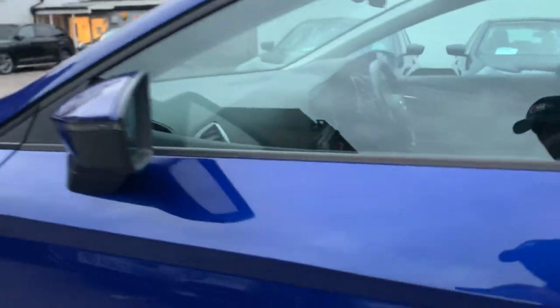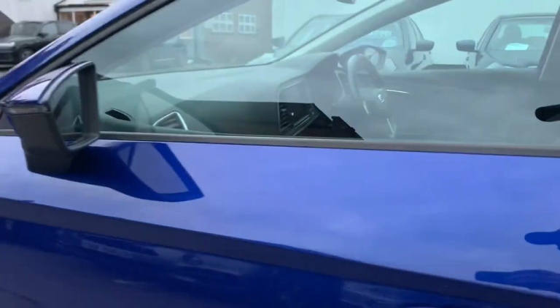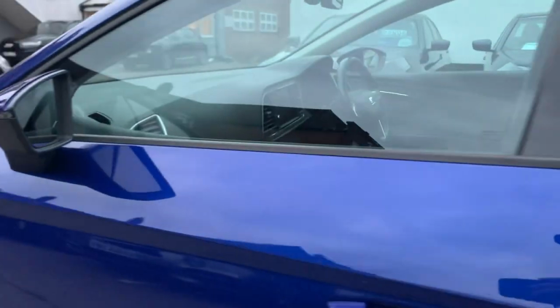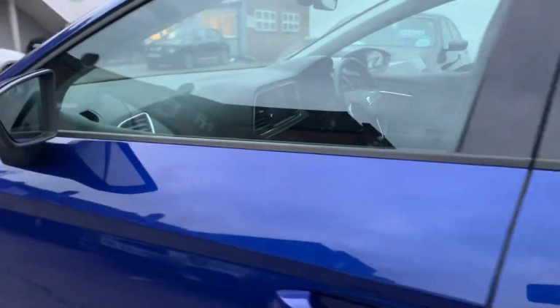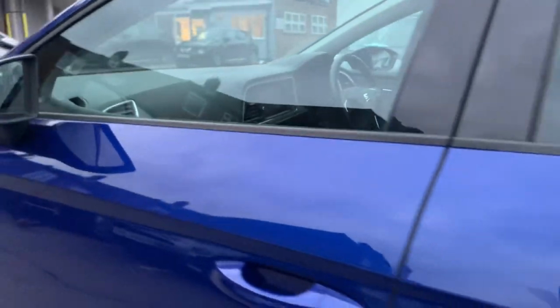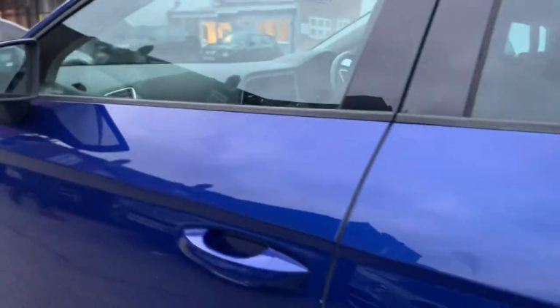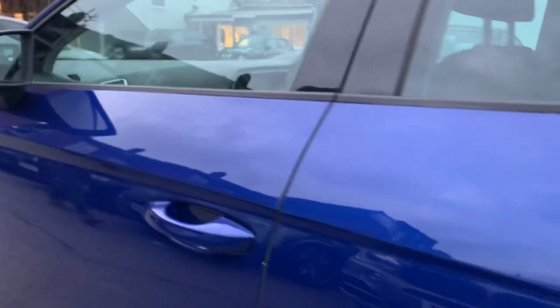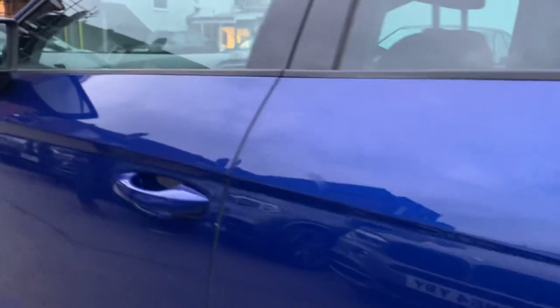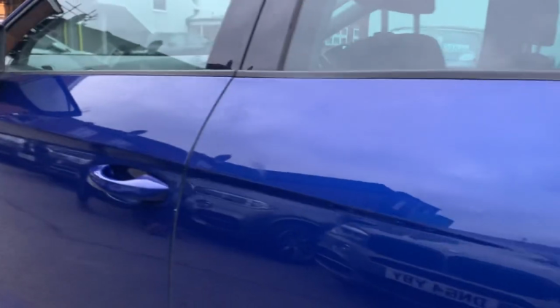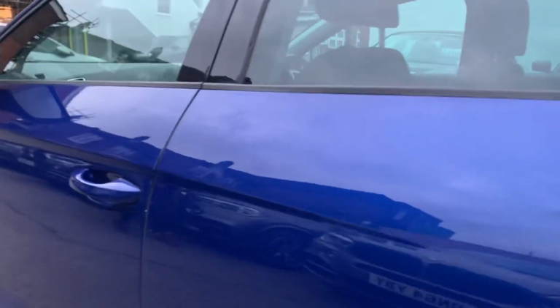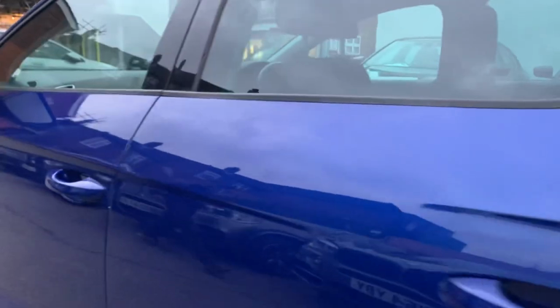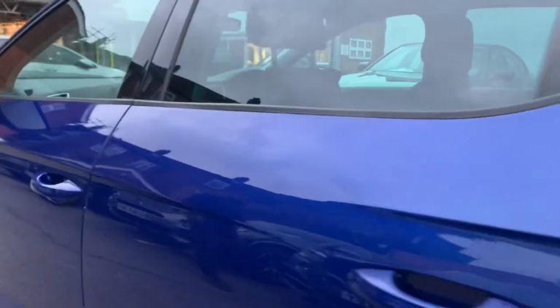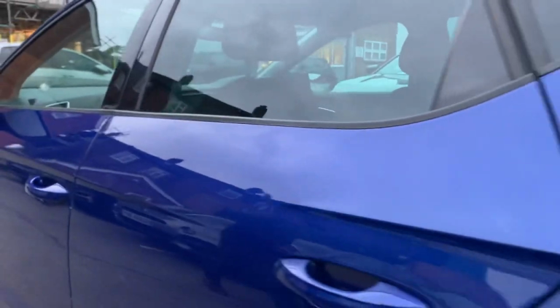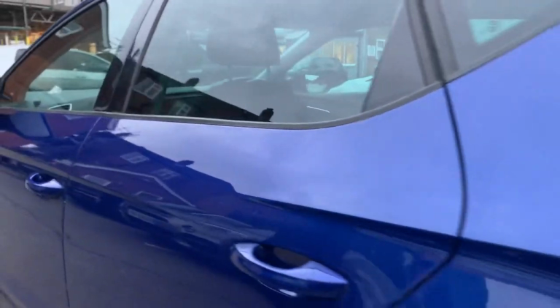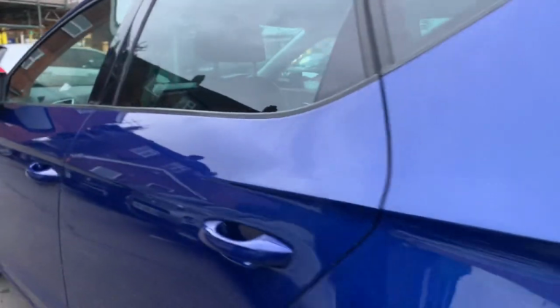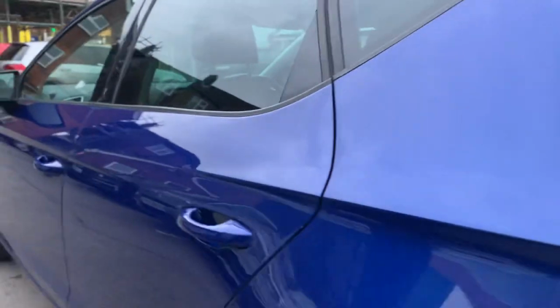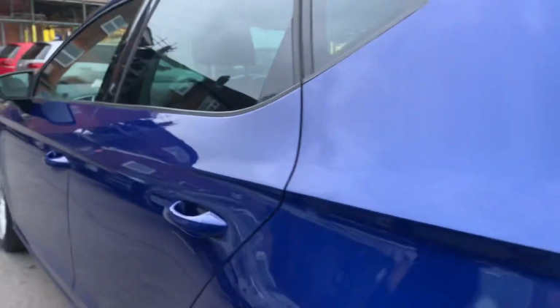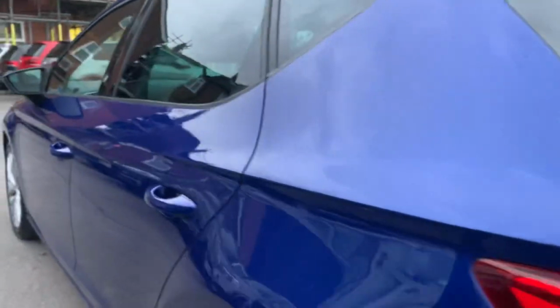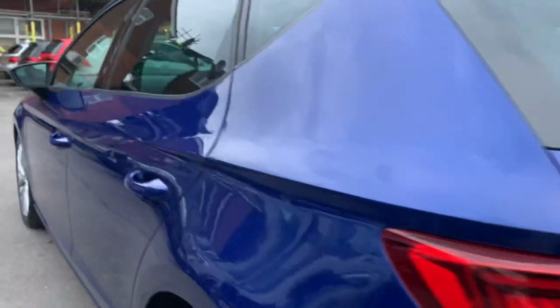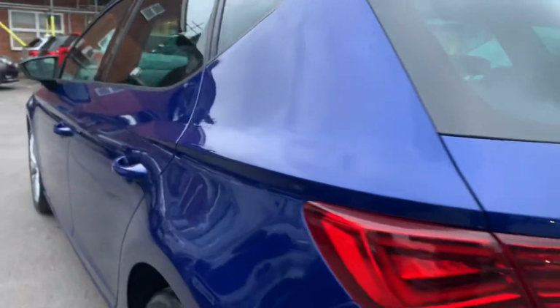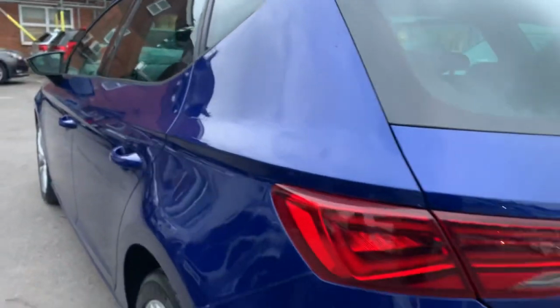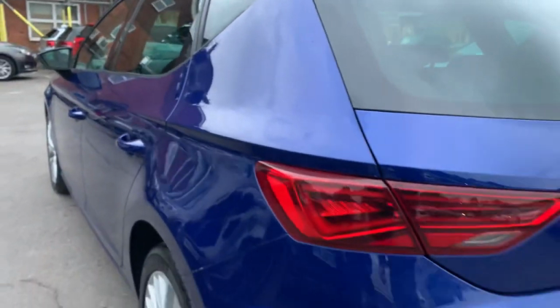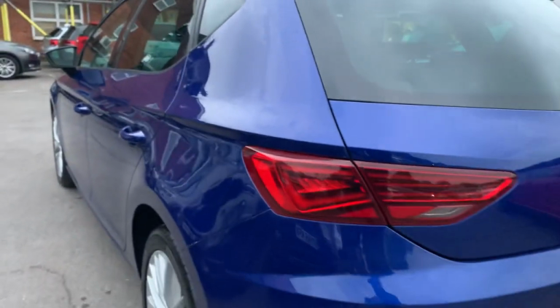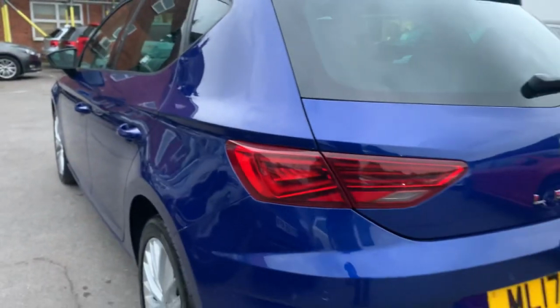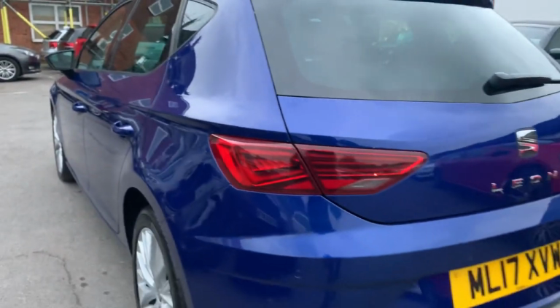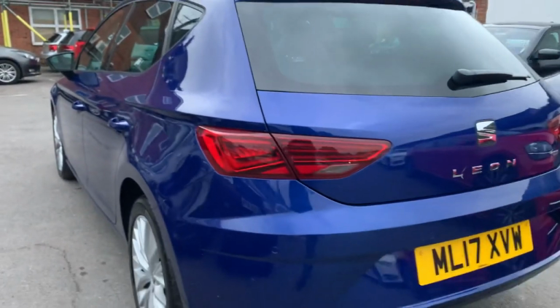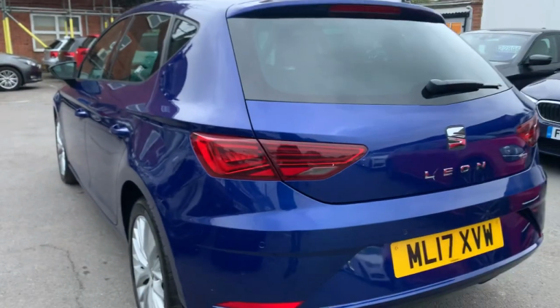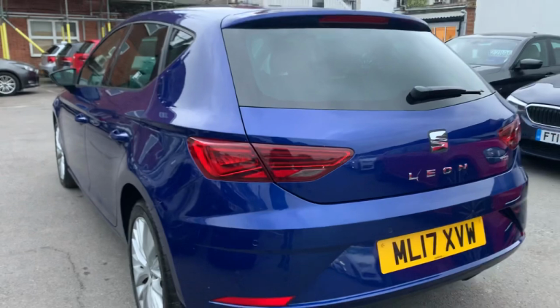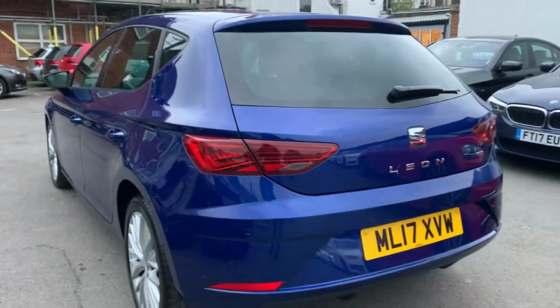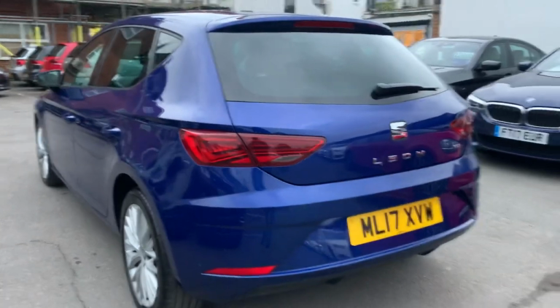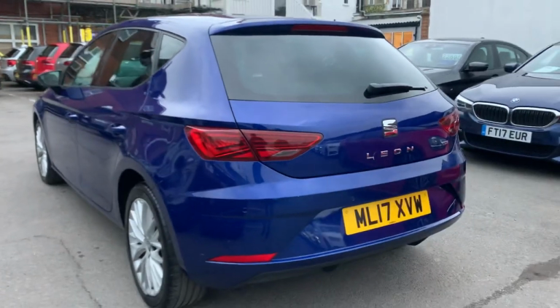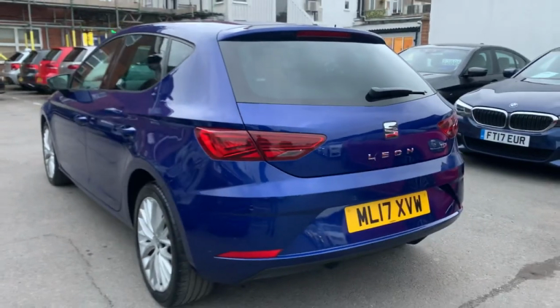Door handles are treated well — there's no dents for me to point out. LED lights on the car are looking great.